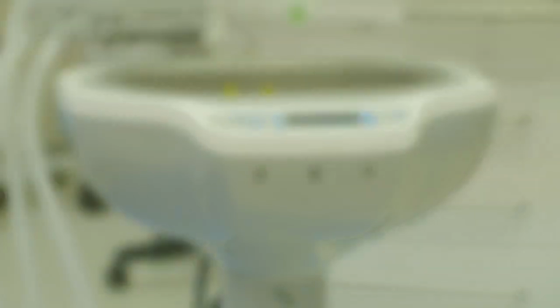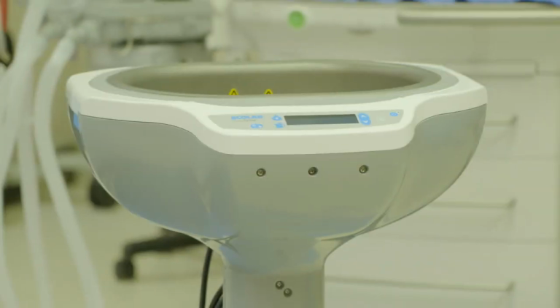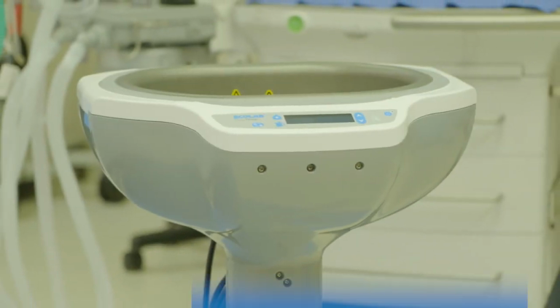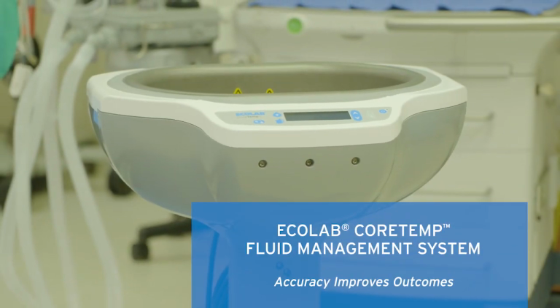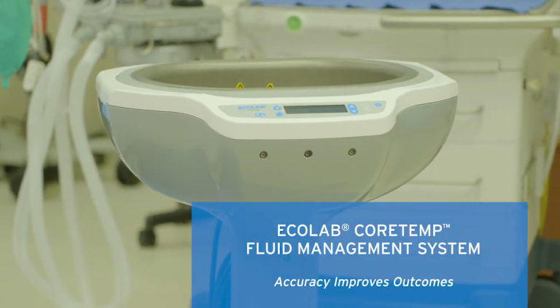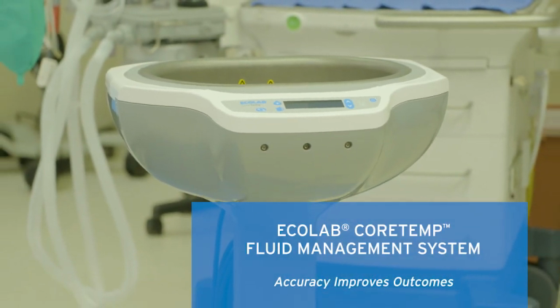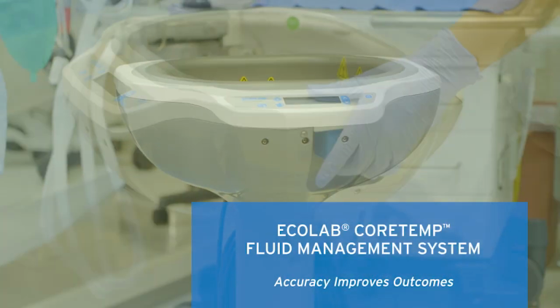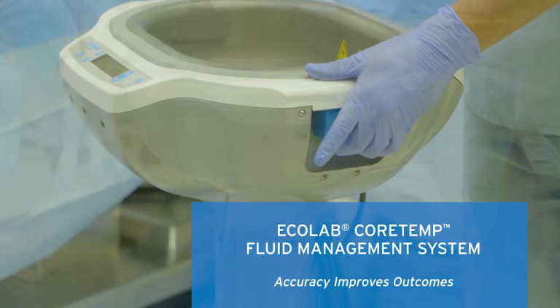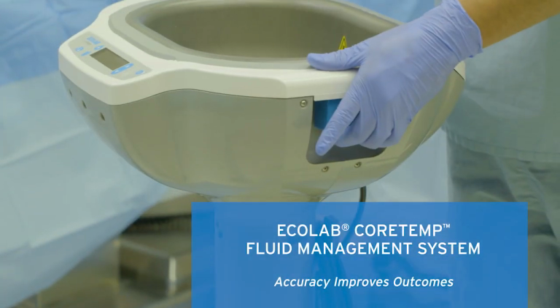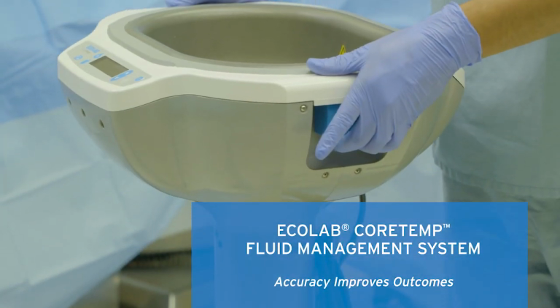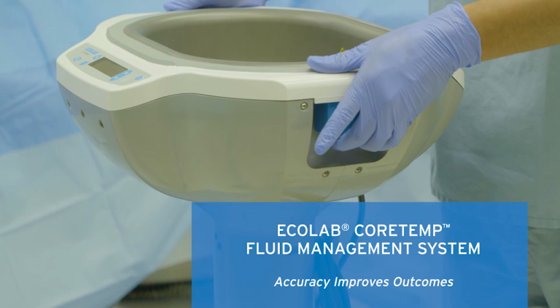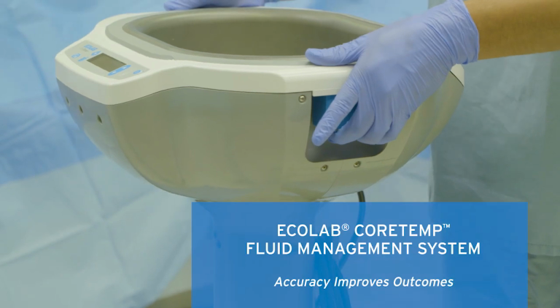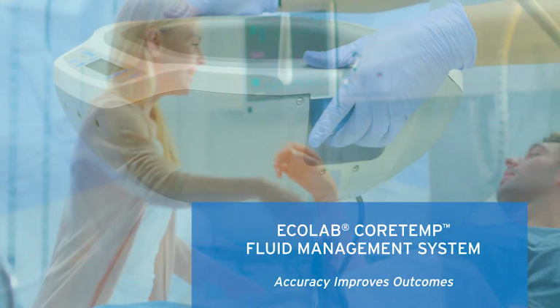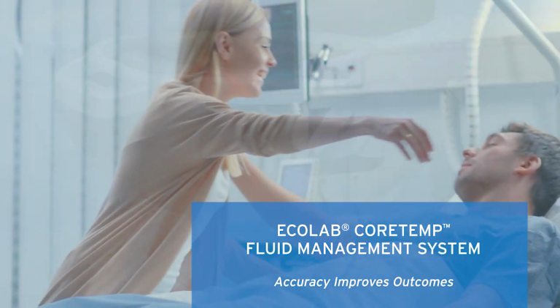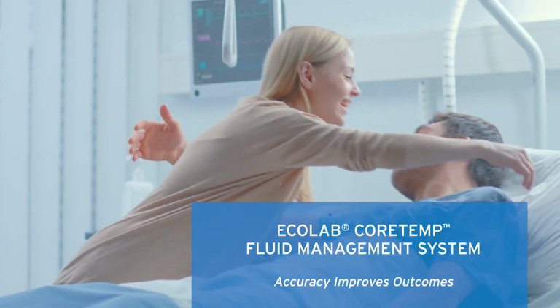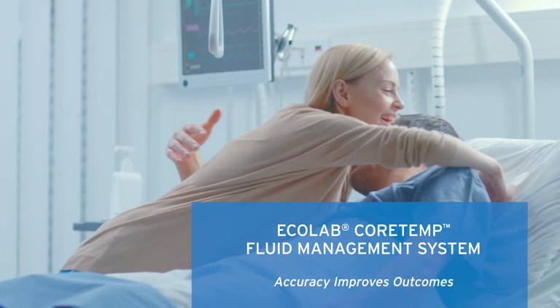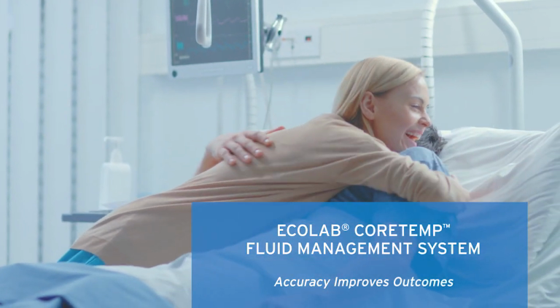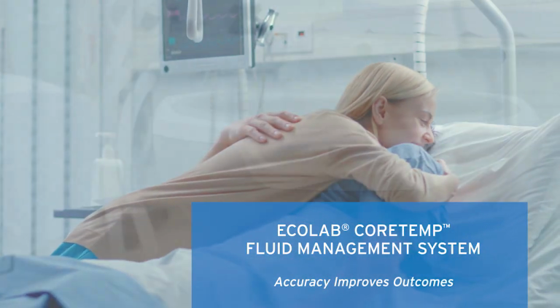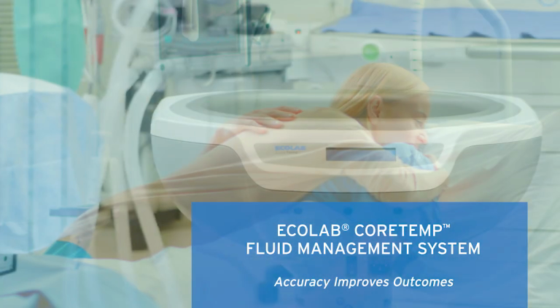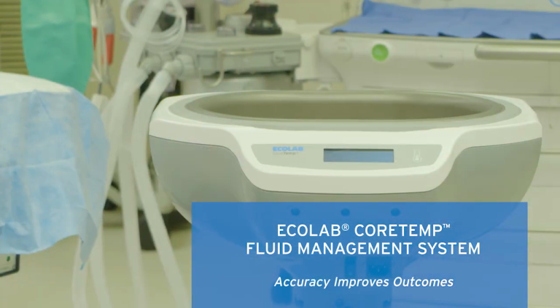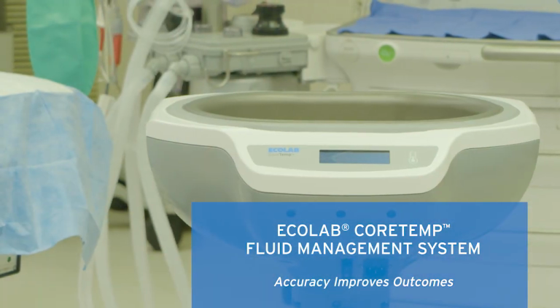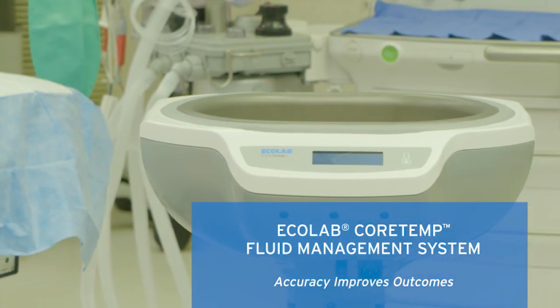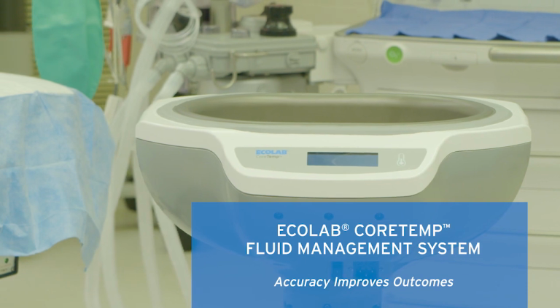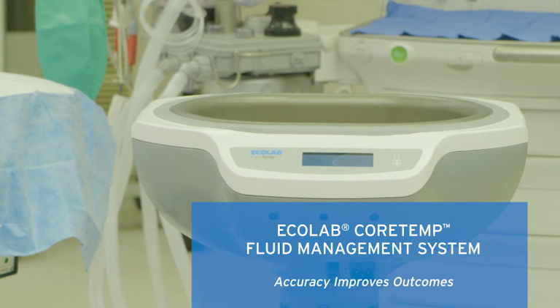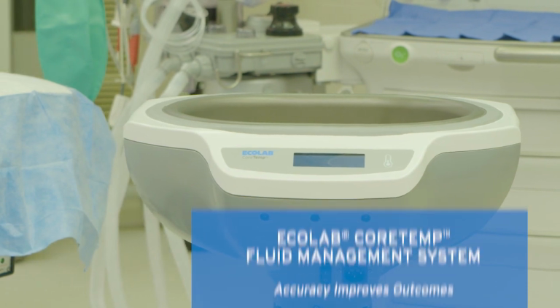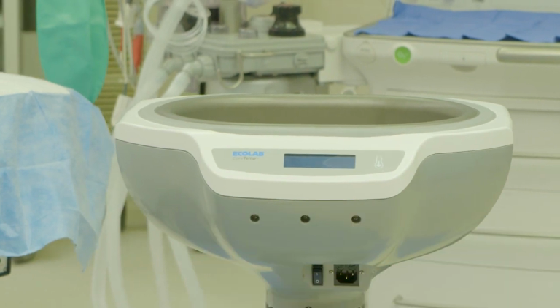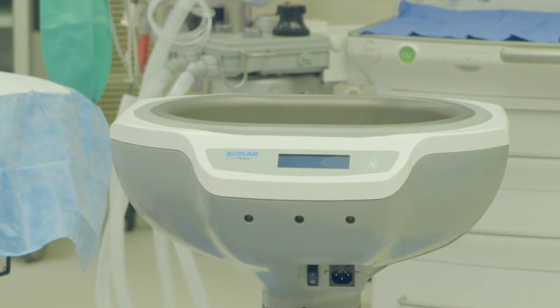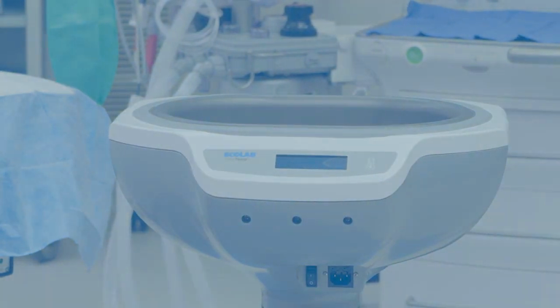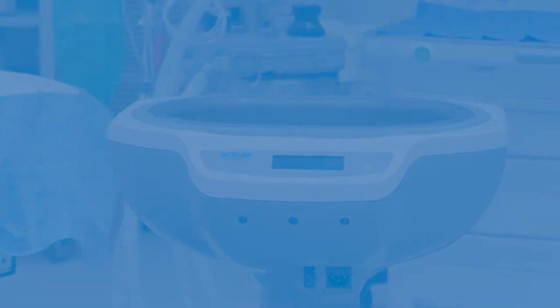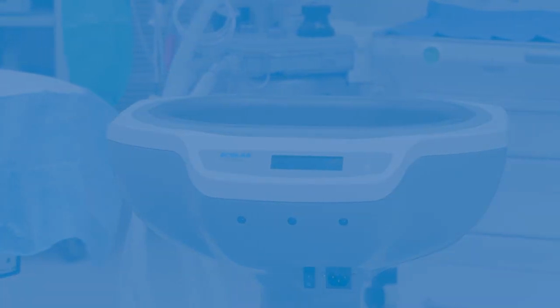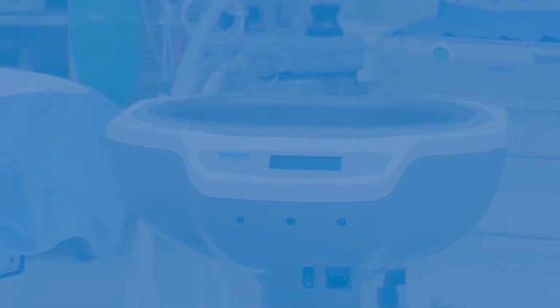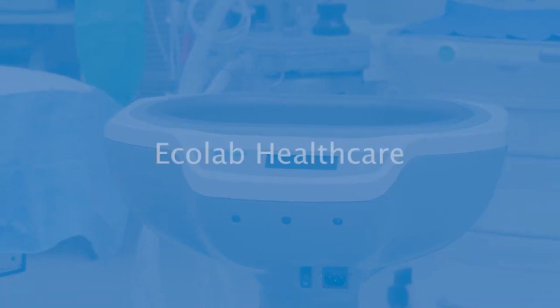The CoreTemp fluid management system: elevating clinical best practices, helping to improve patient care, and continually dedicated to reducing surgical risks. From your trusted partner in fluid management, Ecolab Healthcare.